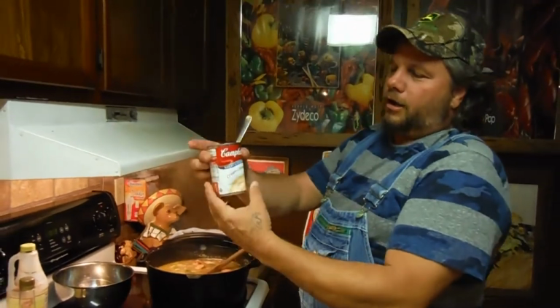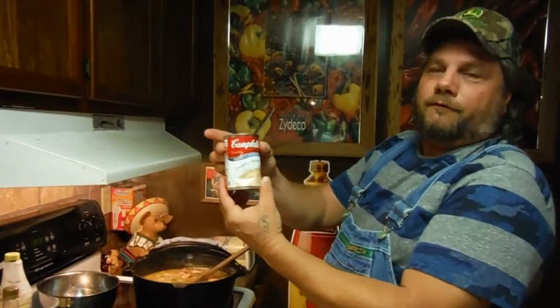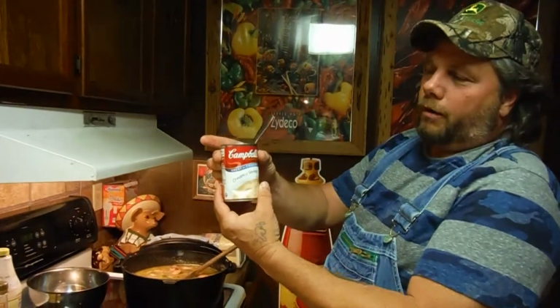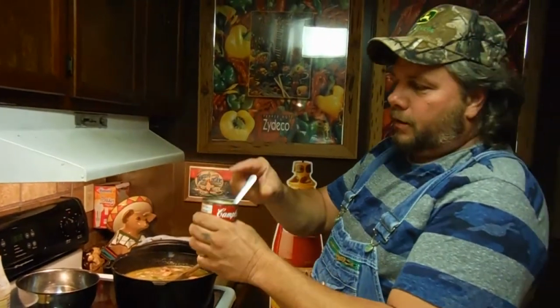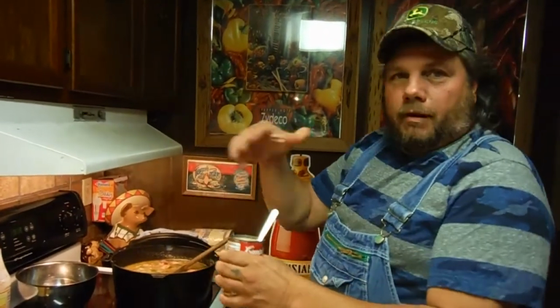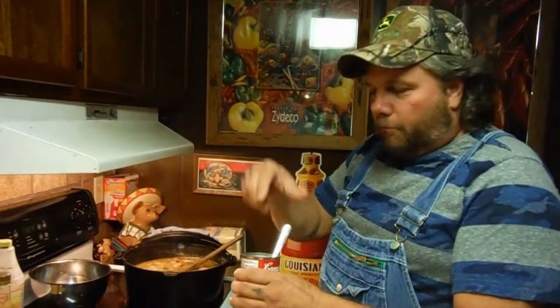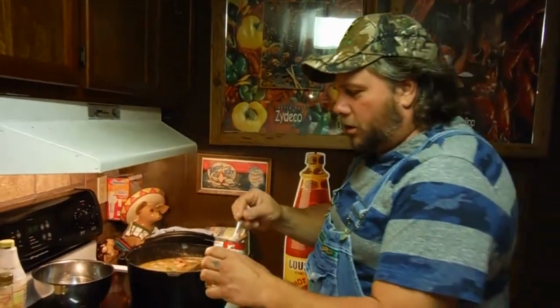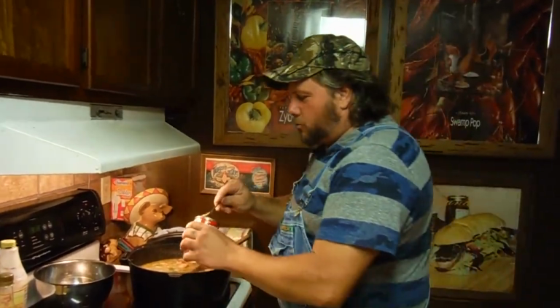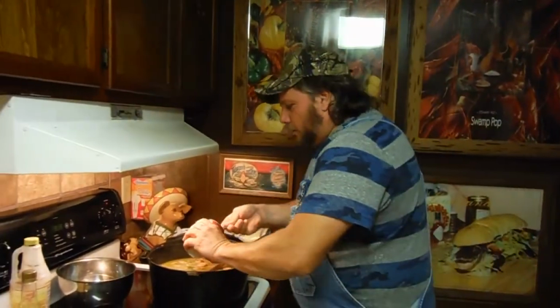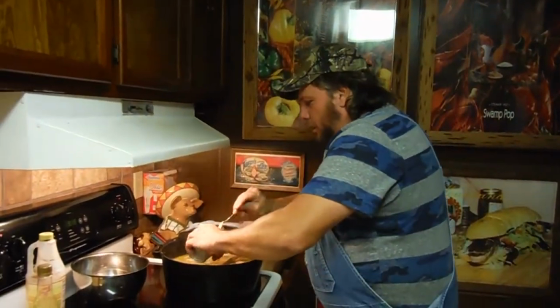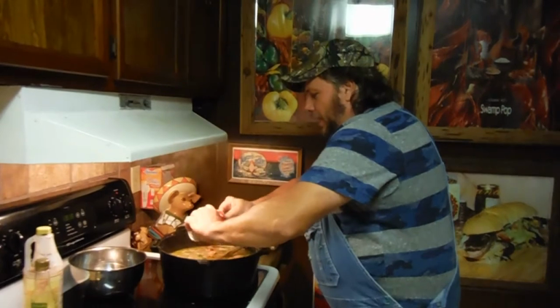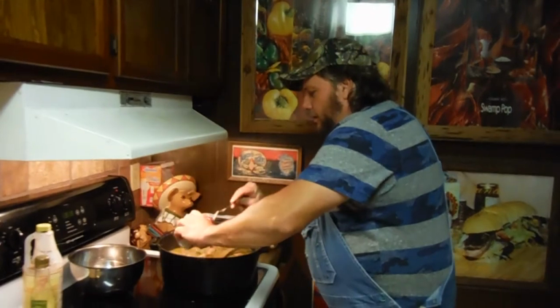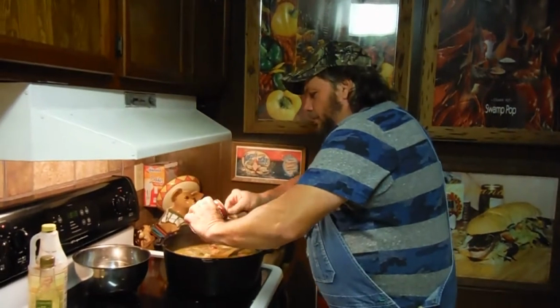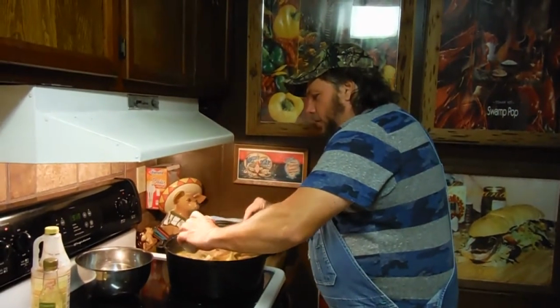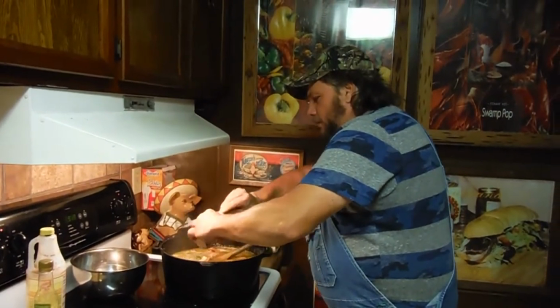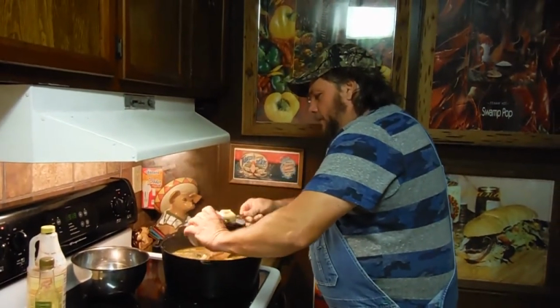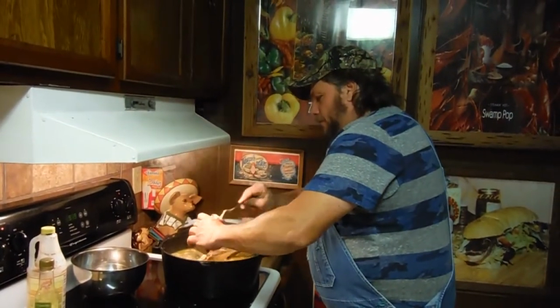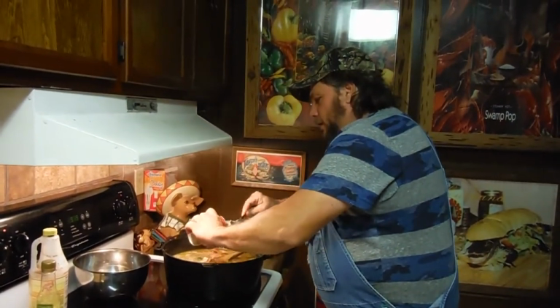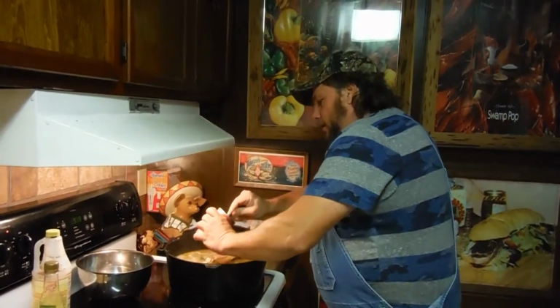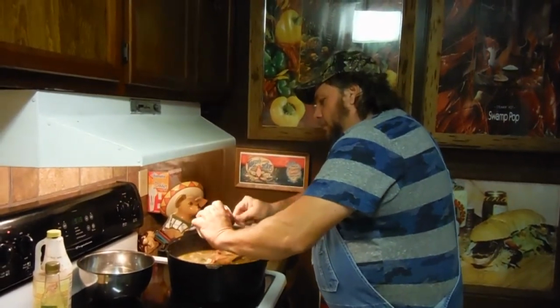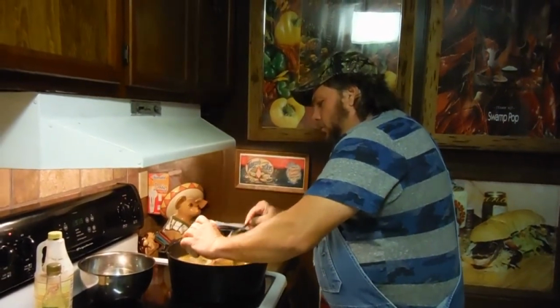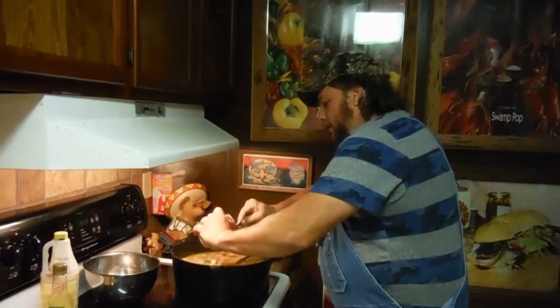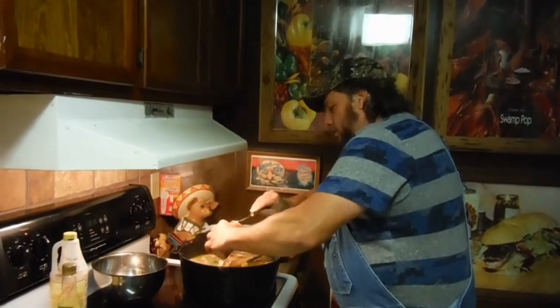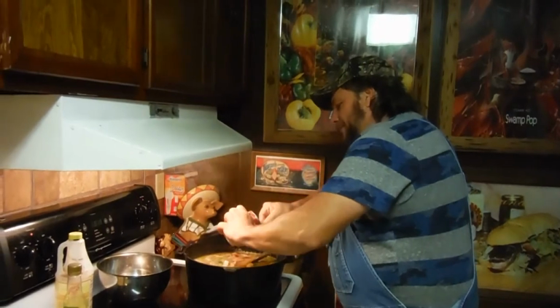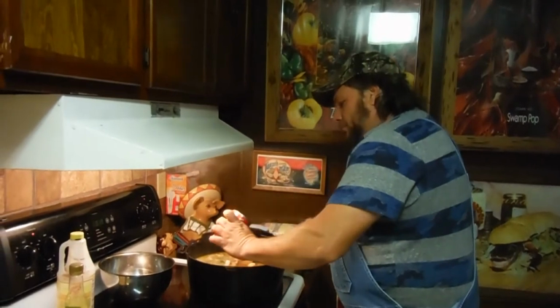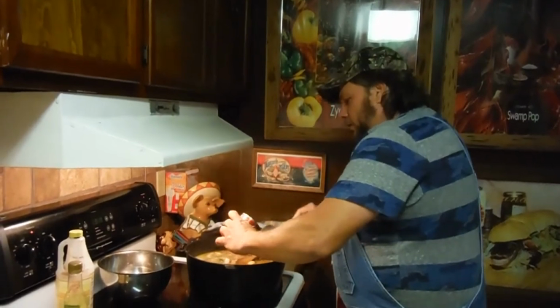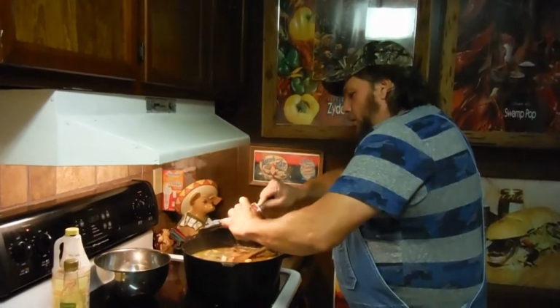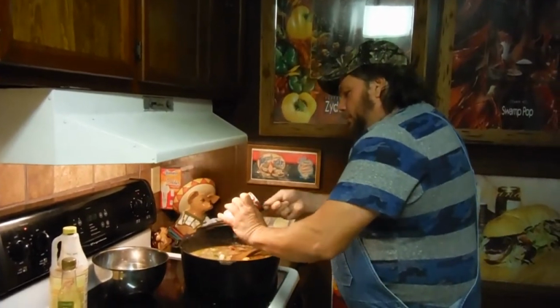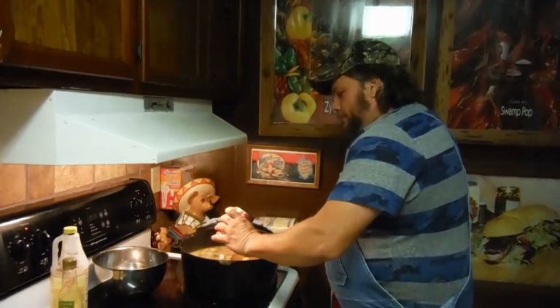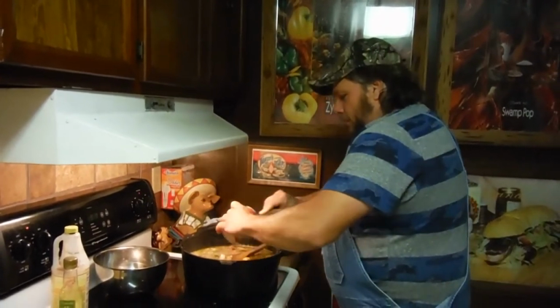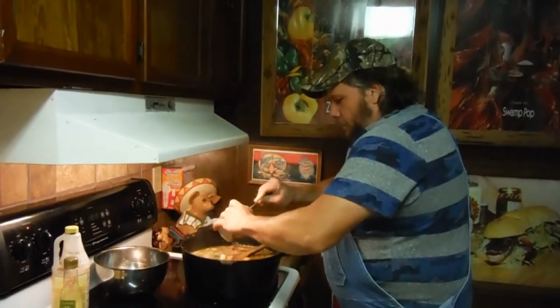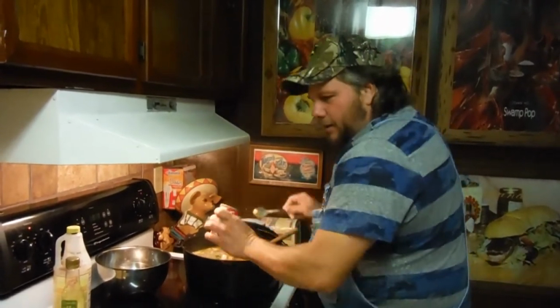Look at that — cream of shrimp. That makes it real moist. Don't let it dry out. You put your can of cream of shrimp in there. Cream of shrimp, I guarantee you boy — oh doggy, it's going to be good. Put that in there.